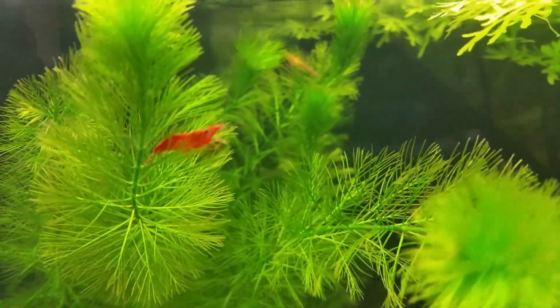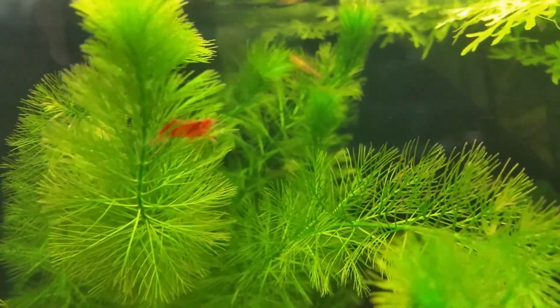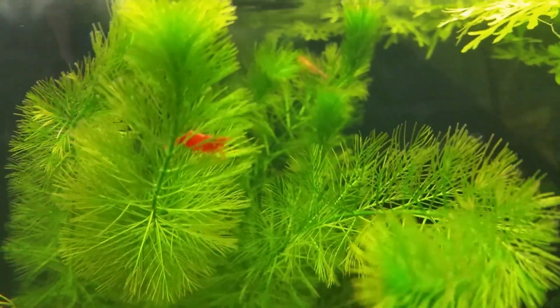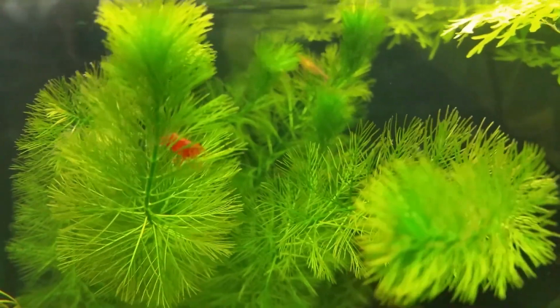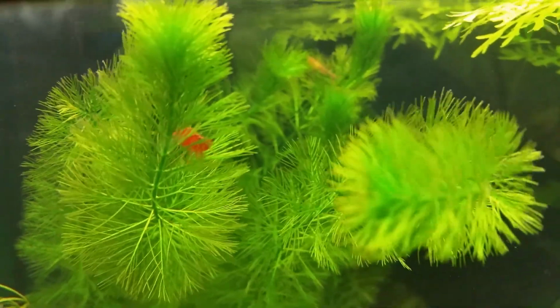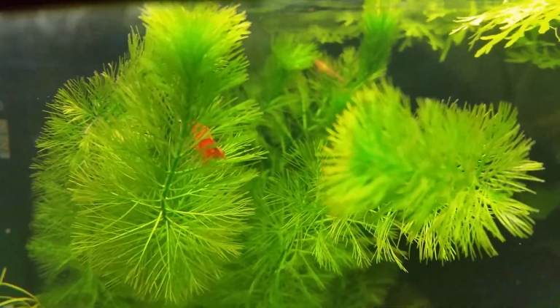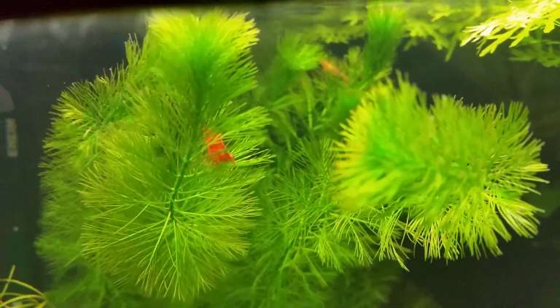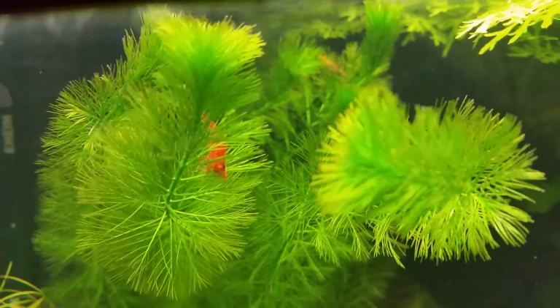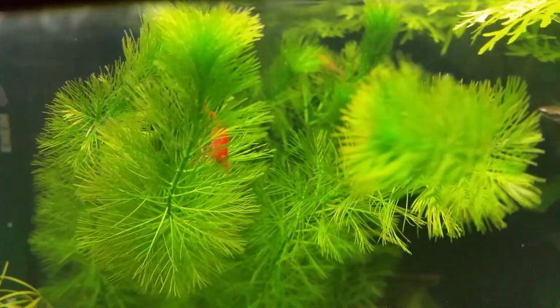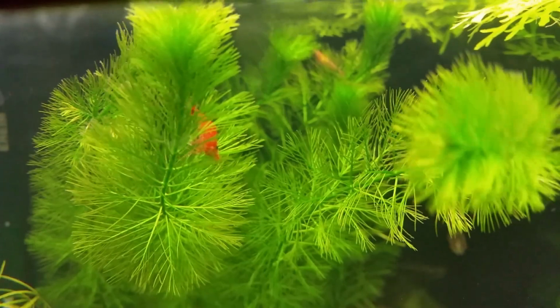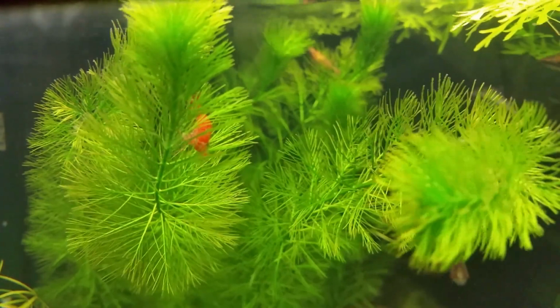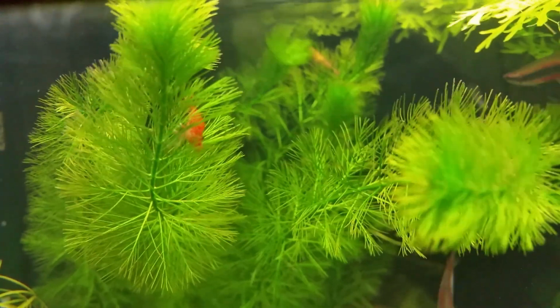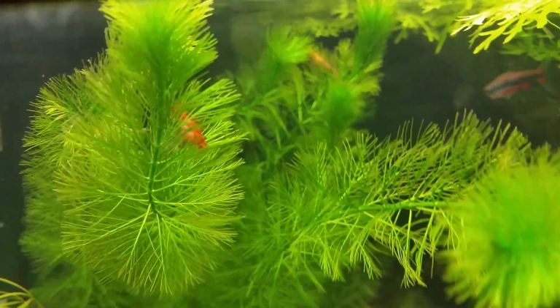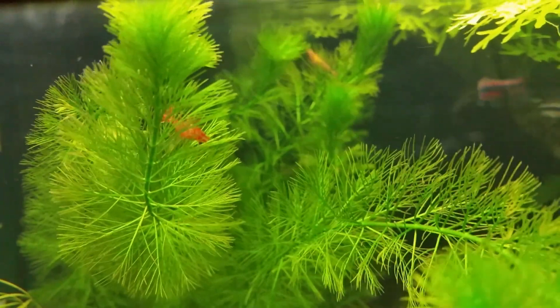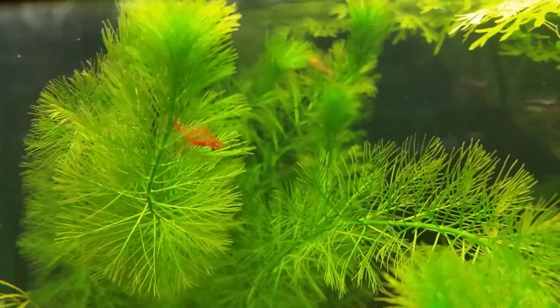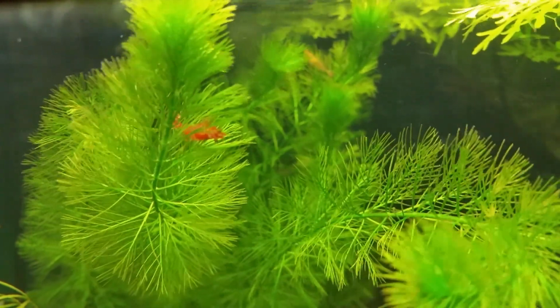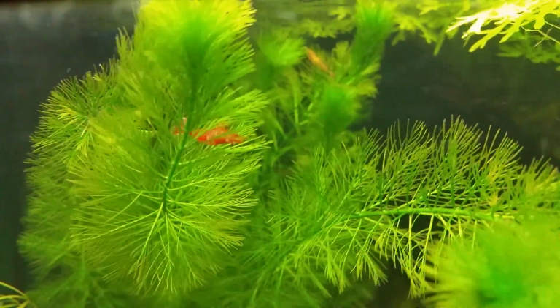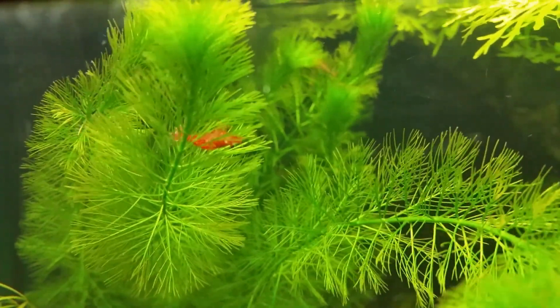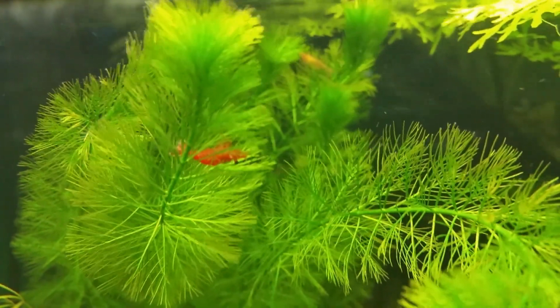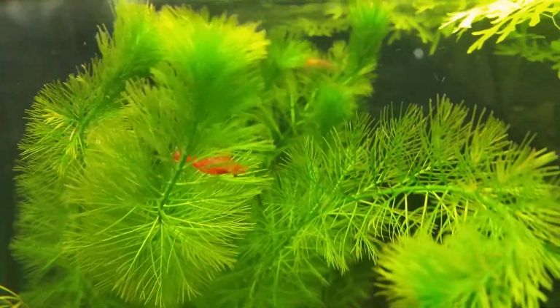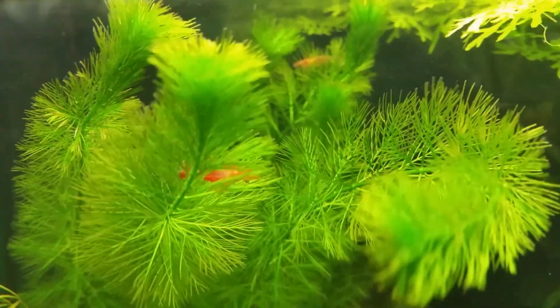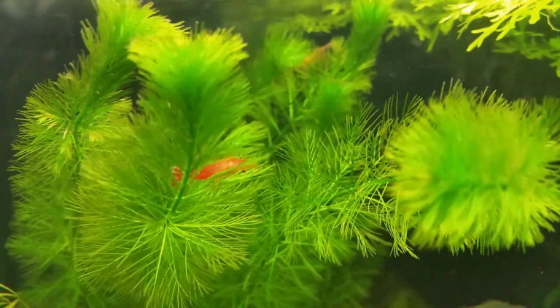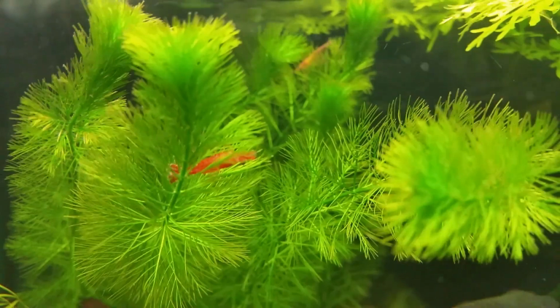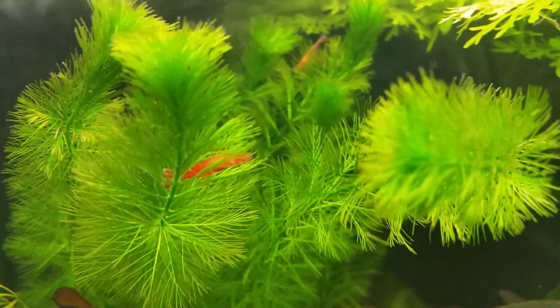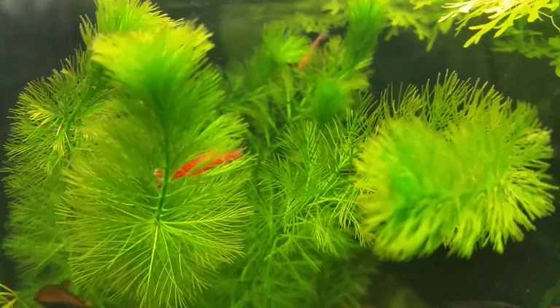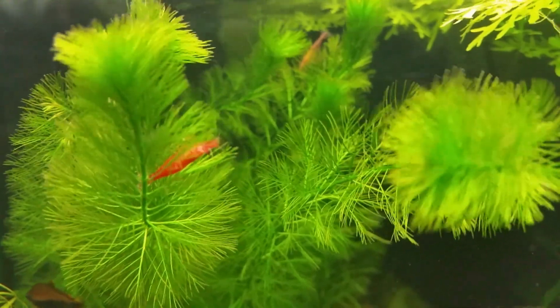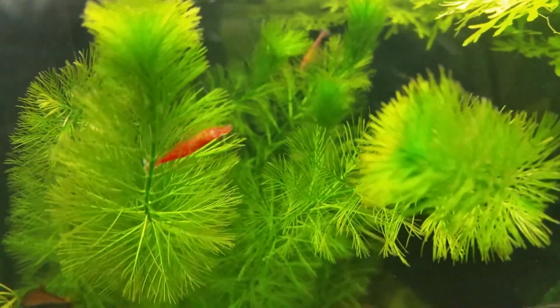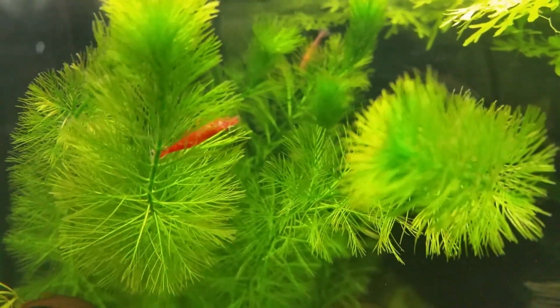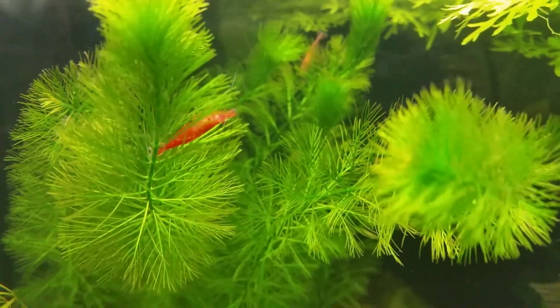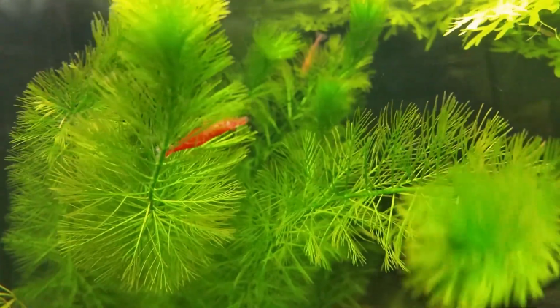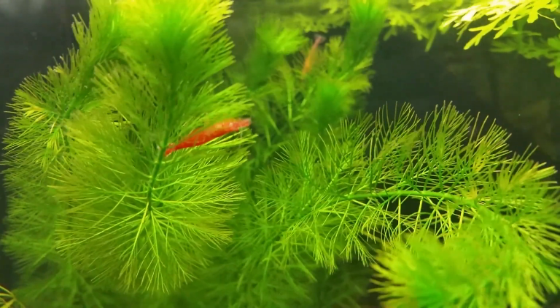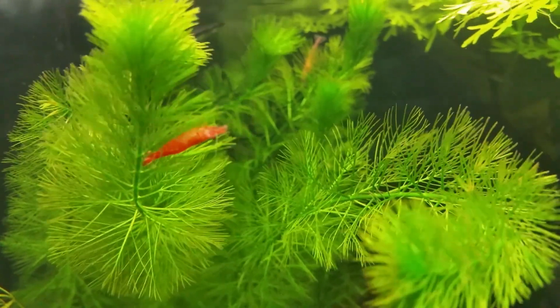I hope that answers the question of why not every single shrimp is always red. Thank you for watching today. I hope your aquariums are going well — if you haven't already, hit that notification bell and please subscribe.